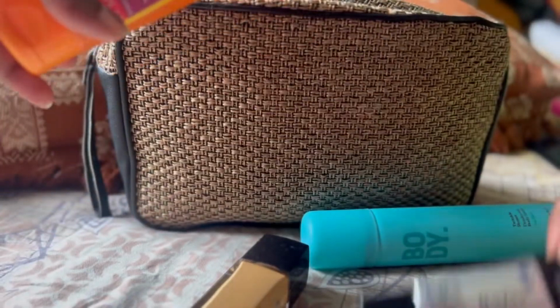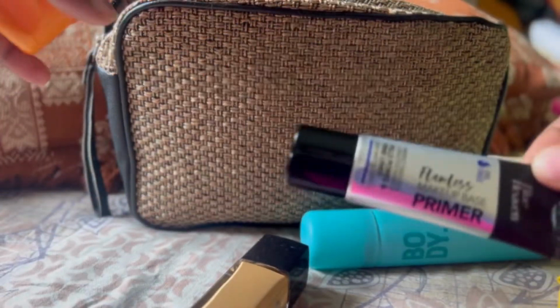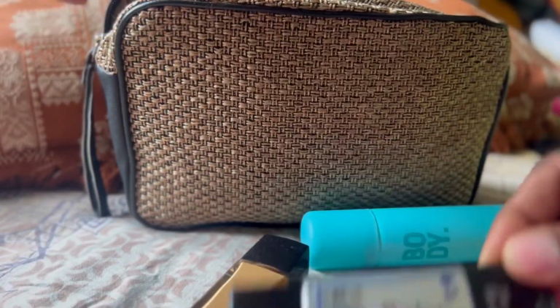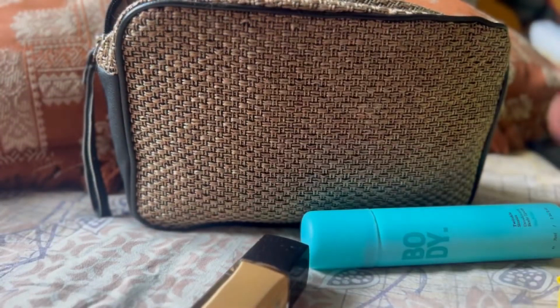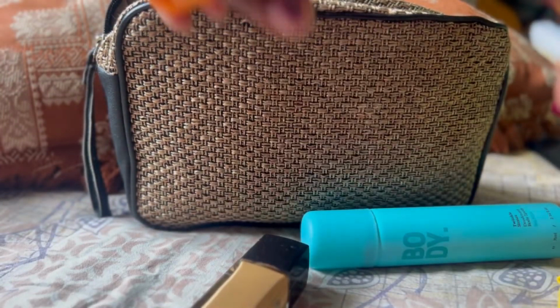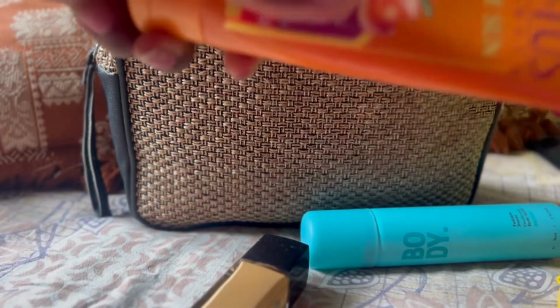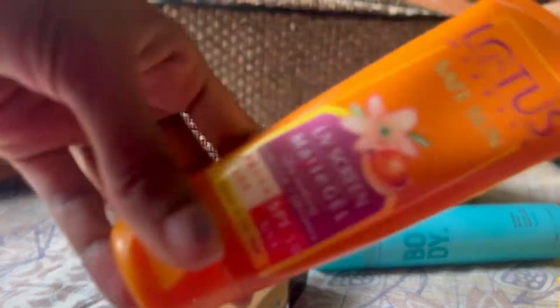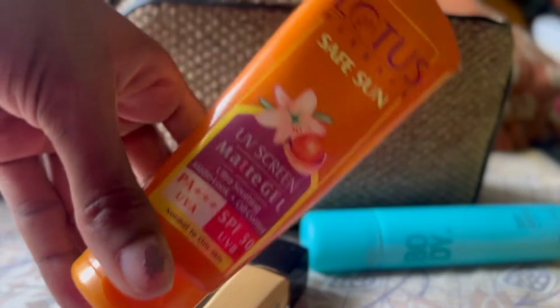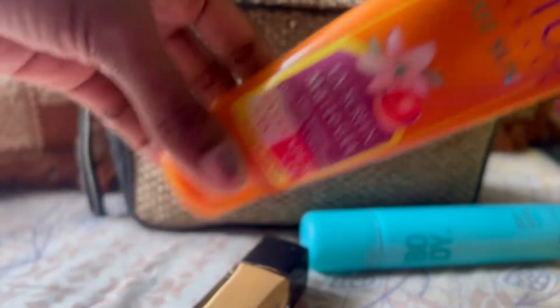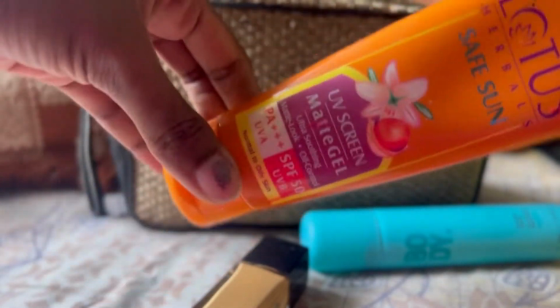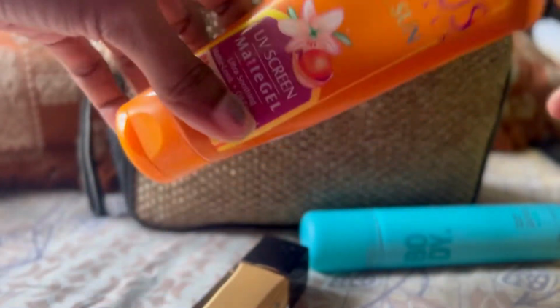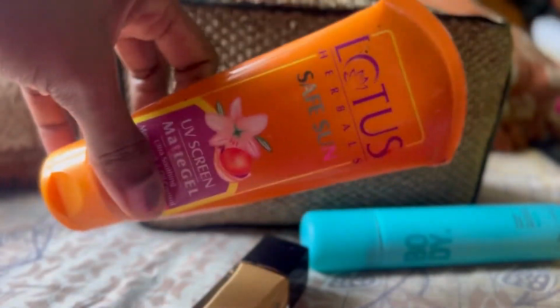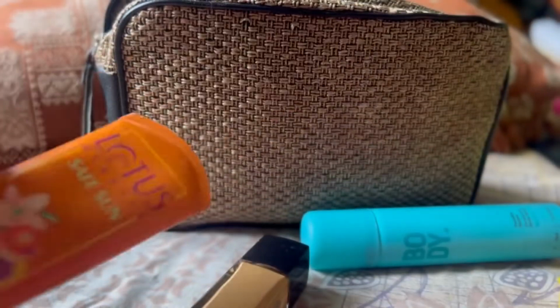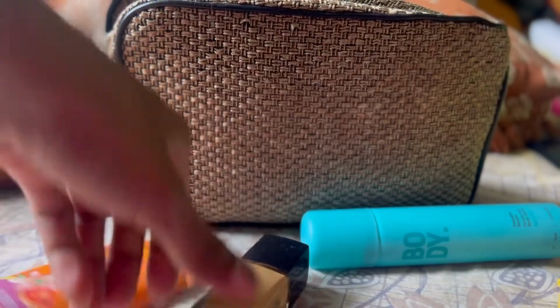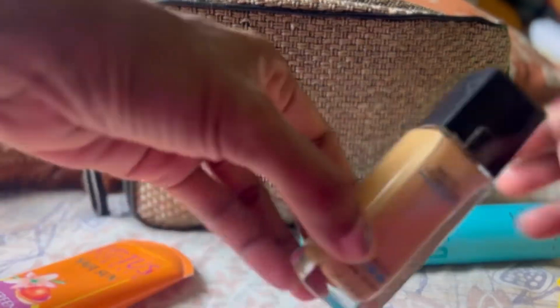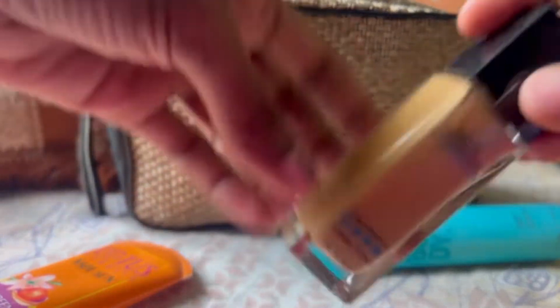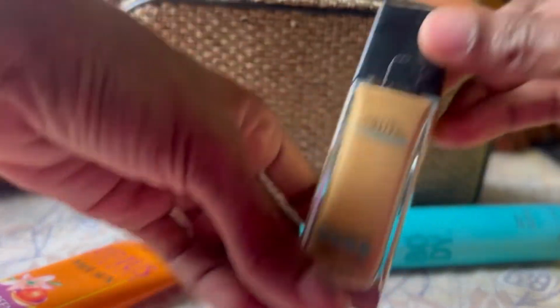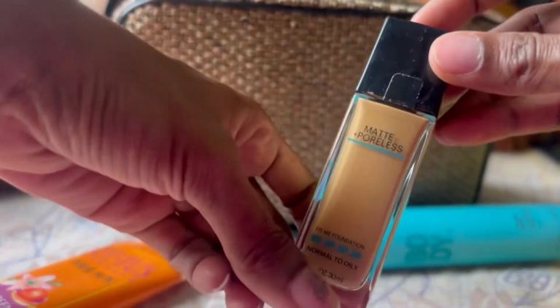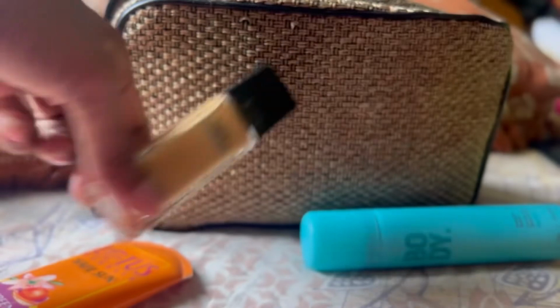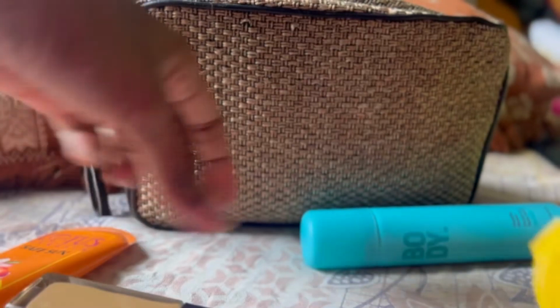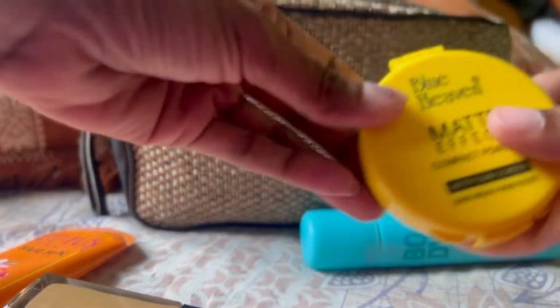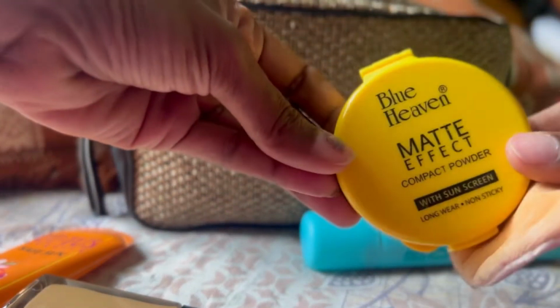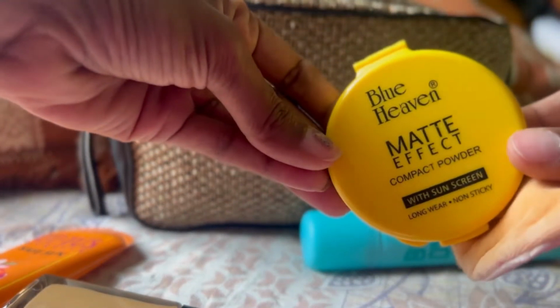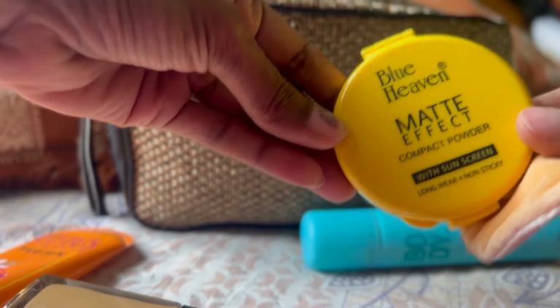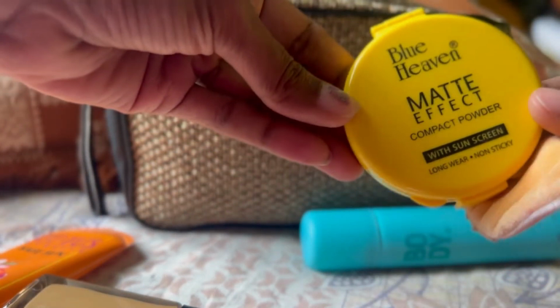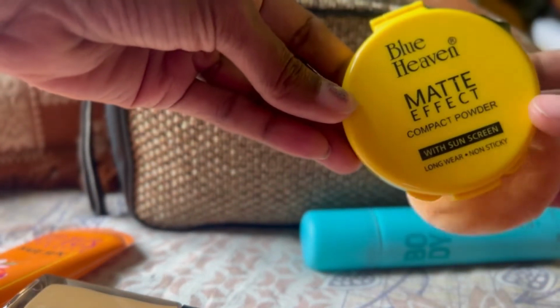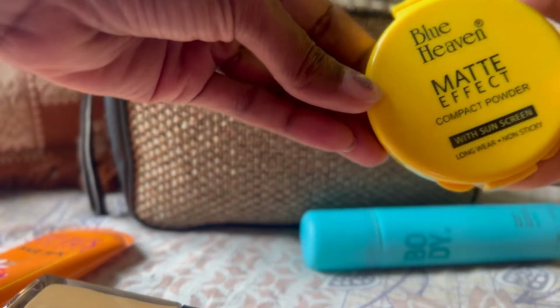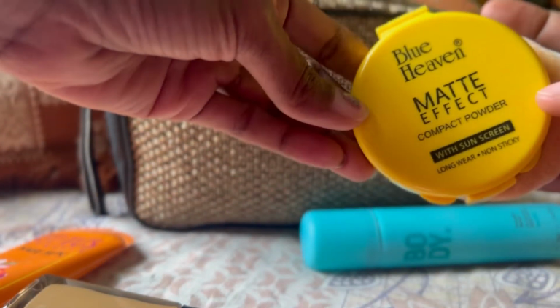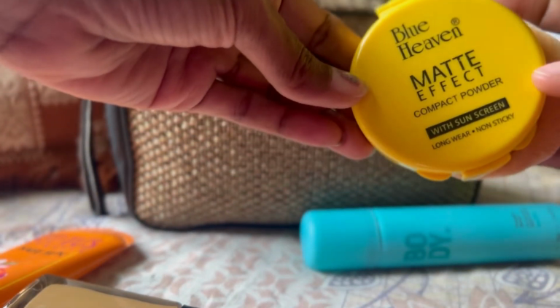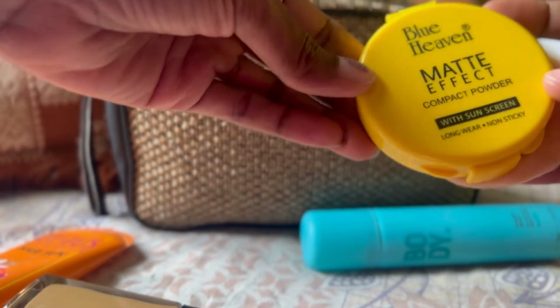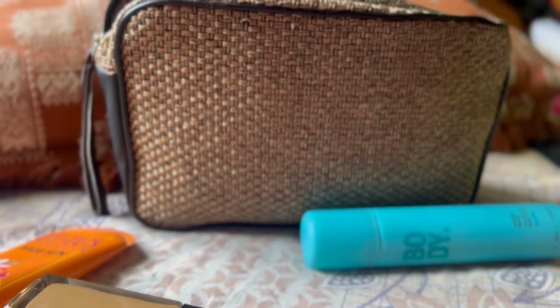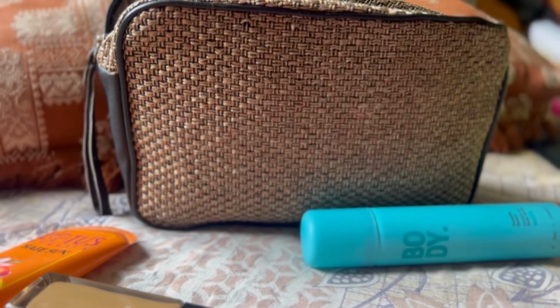So the routine is: let the primer sit for 2 to 5 minutes, then add sunscreen, then foundation, then setting powder. I use the Blue Heaven Matte Effect Compact Powder with SPF as my setting powder.